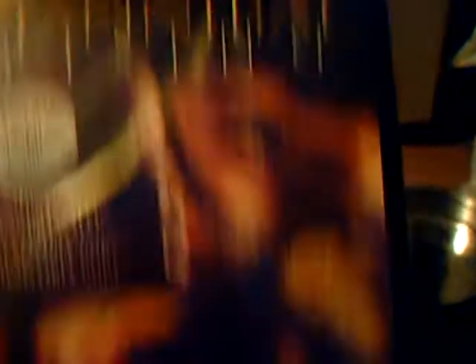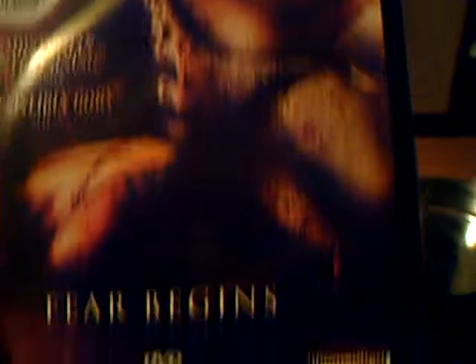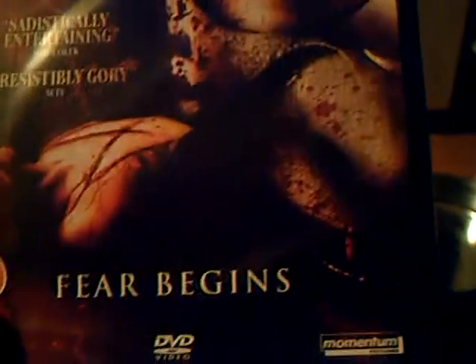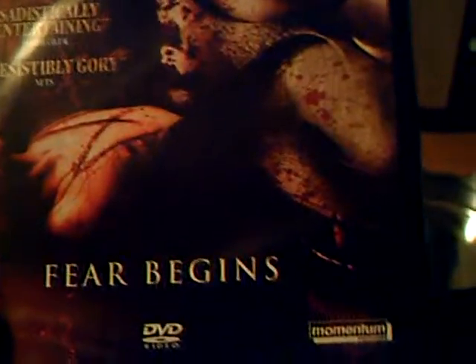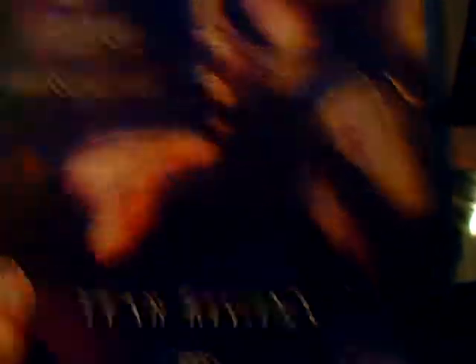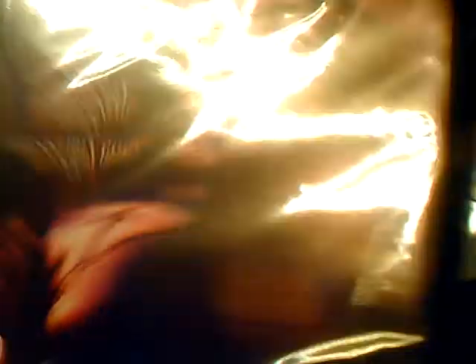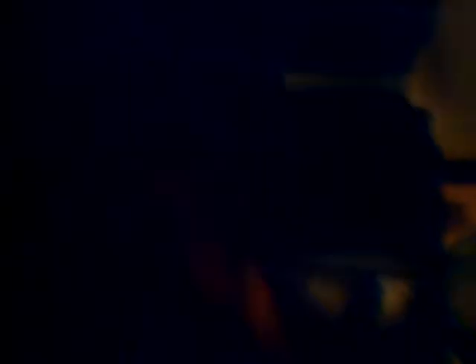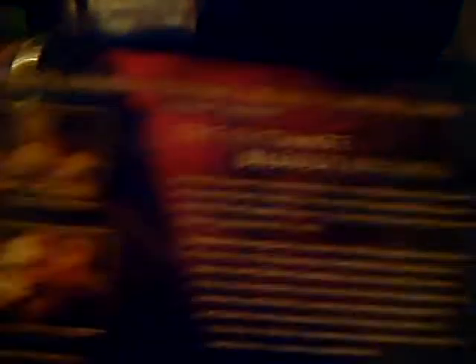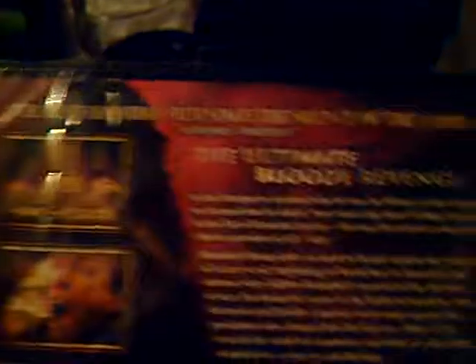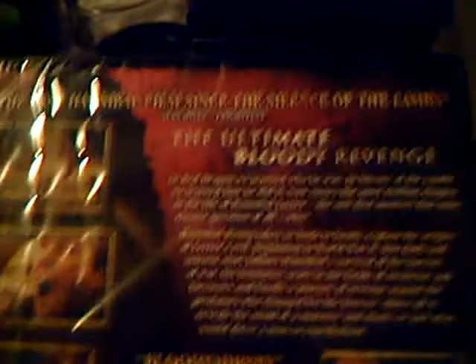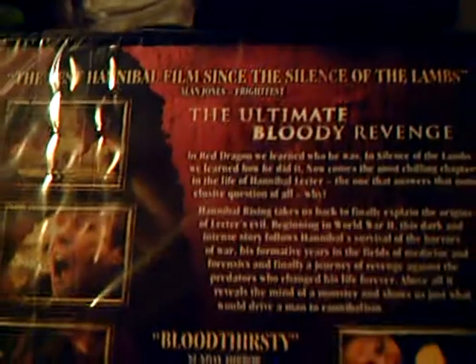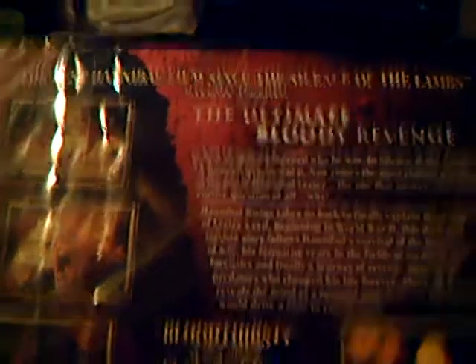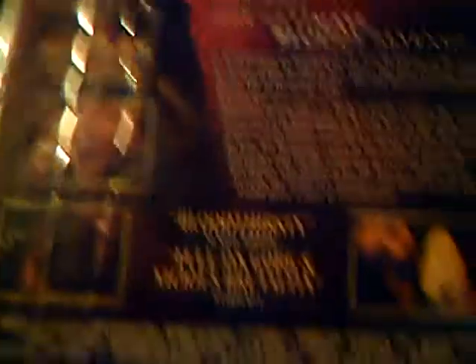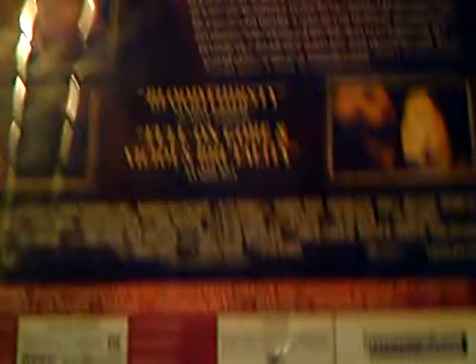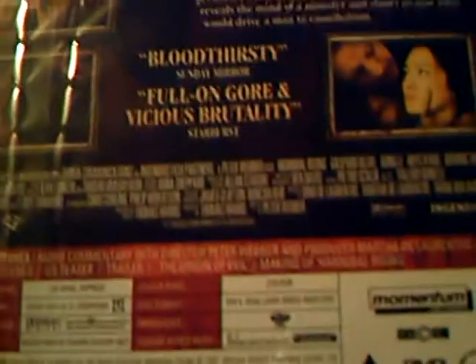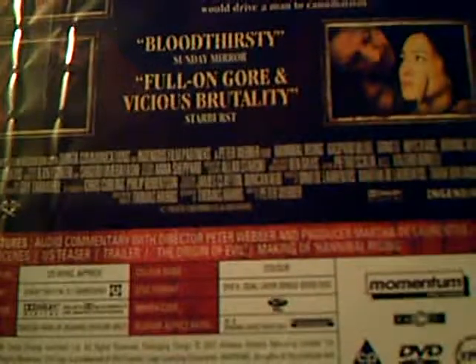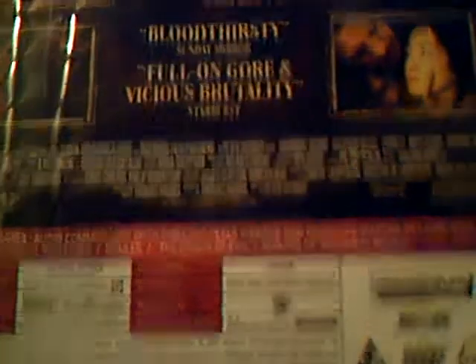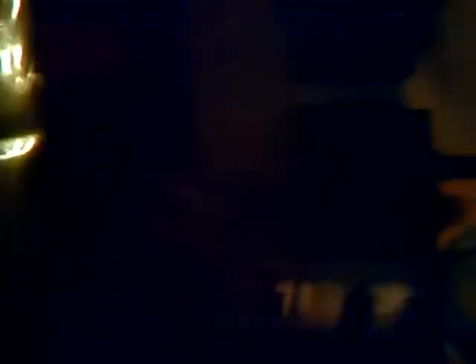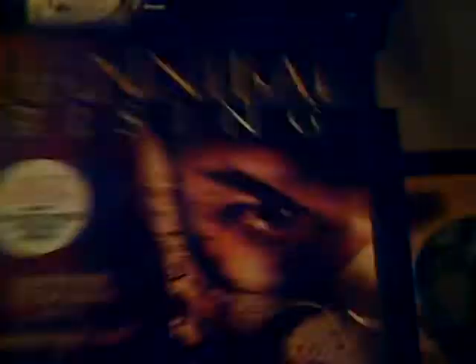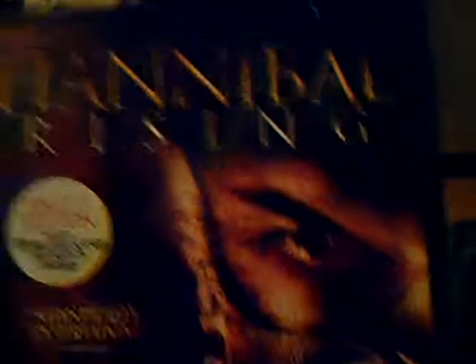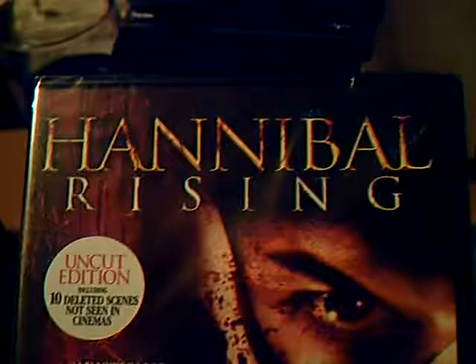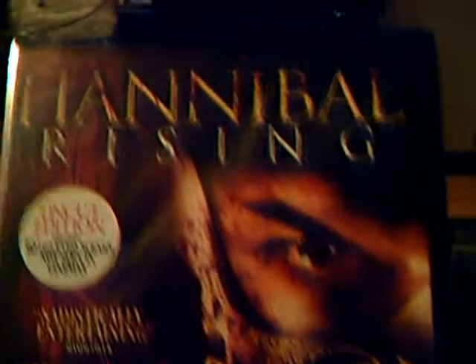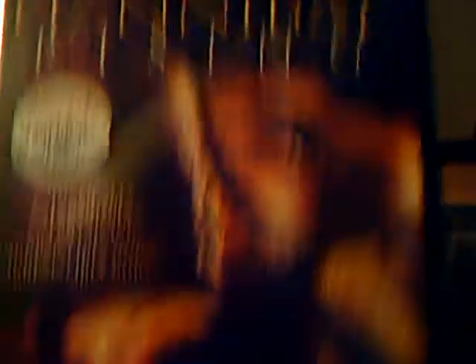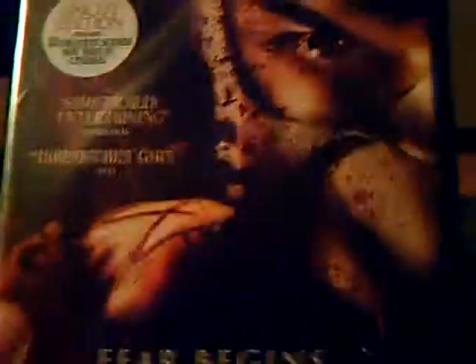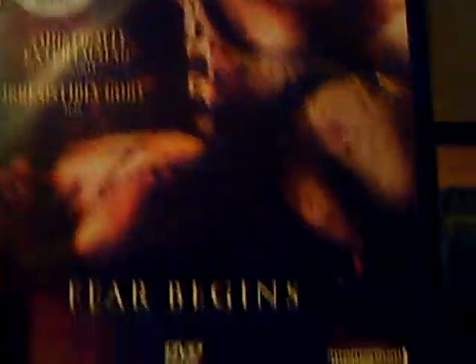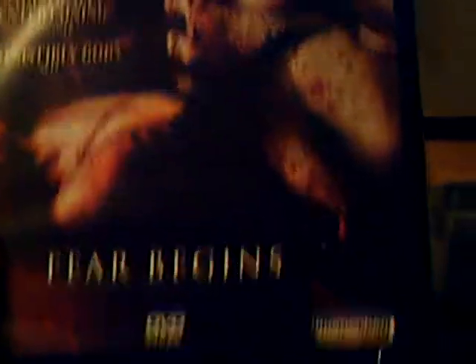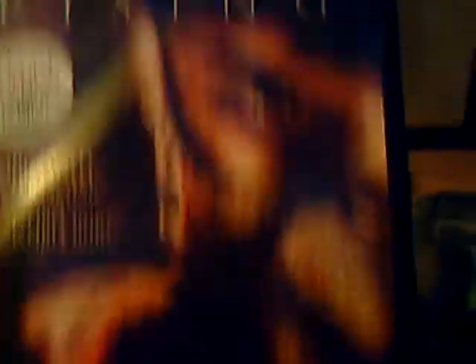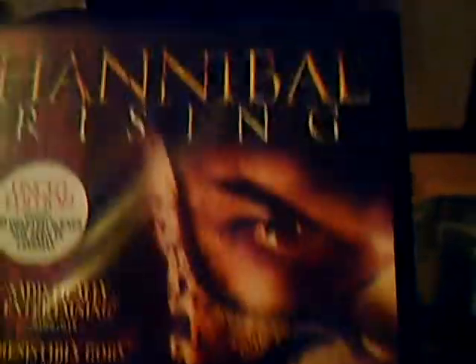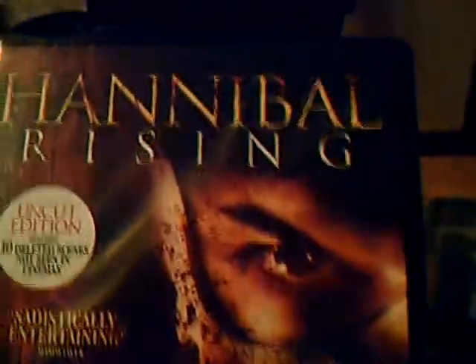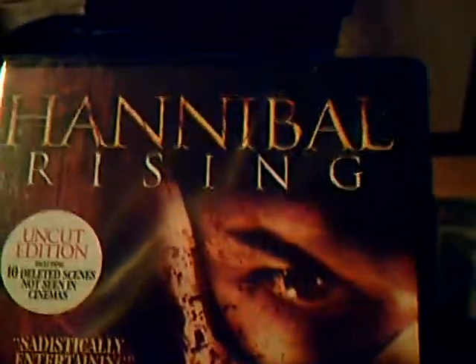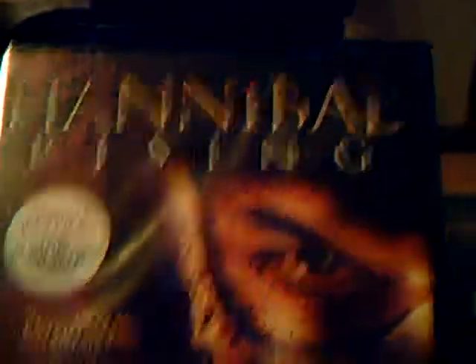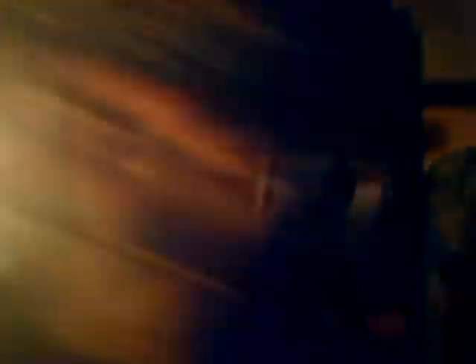Hannibal Rising here — never seen it. I've only seen the first few with Anthony Hopkins in it. There's no way of knowing if that's any good. What have you thought of it?